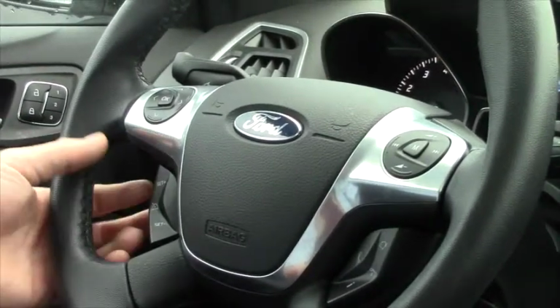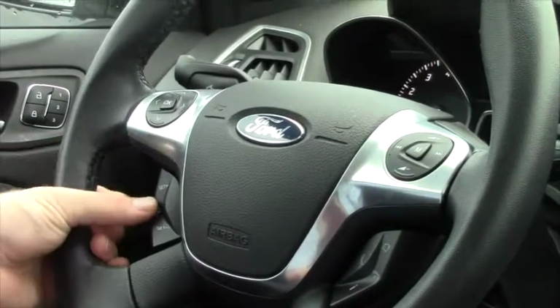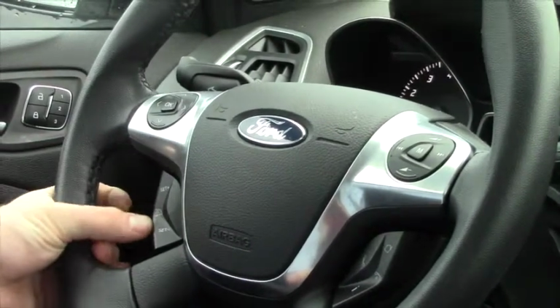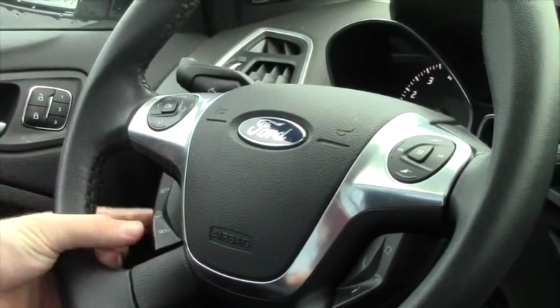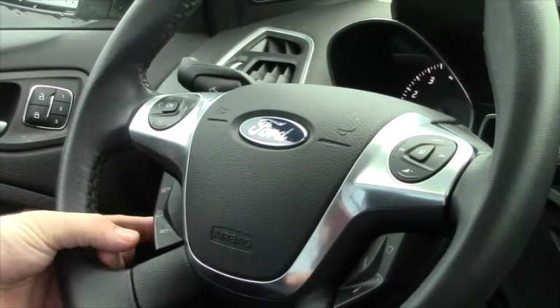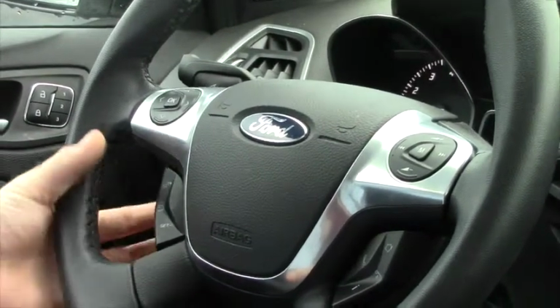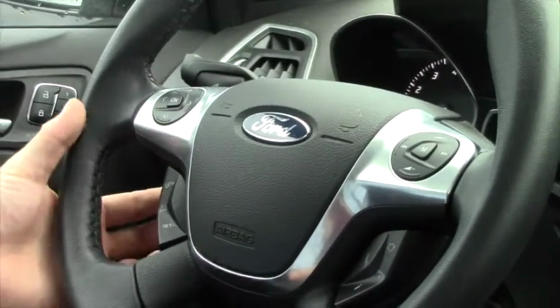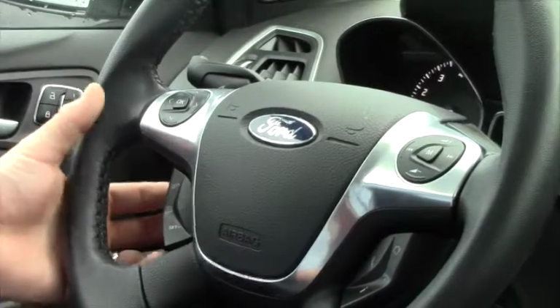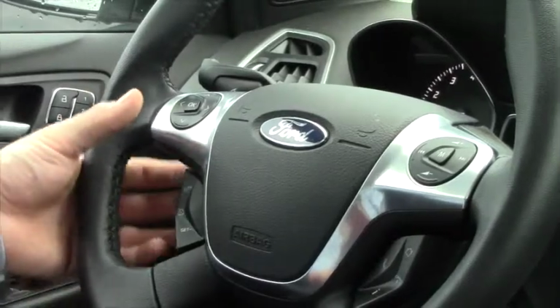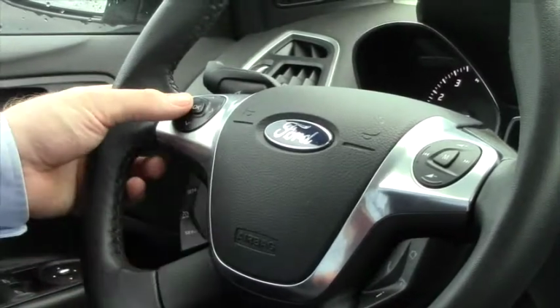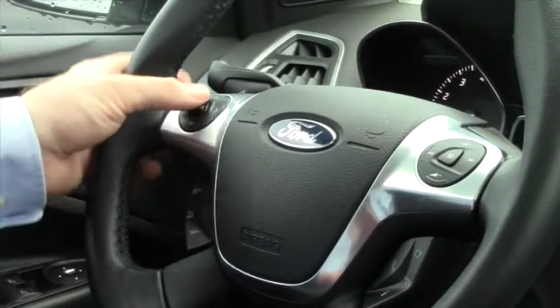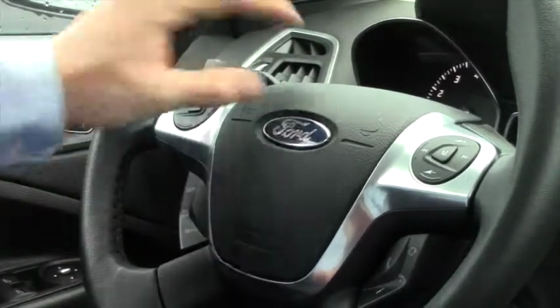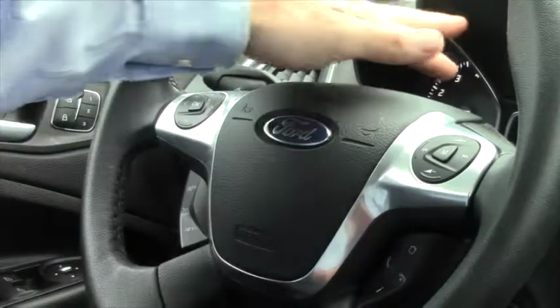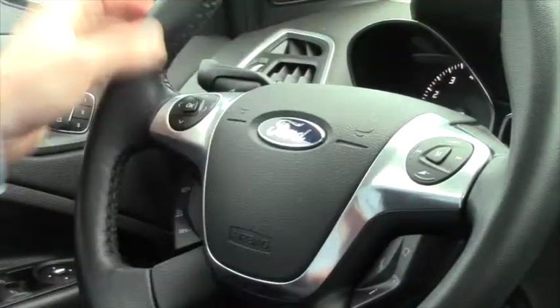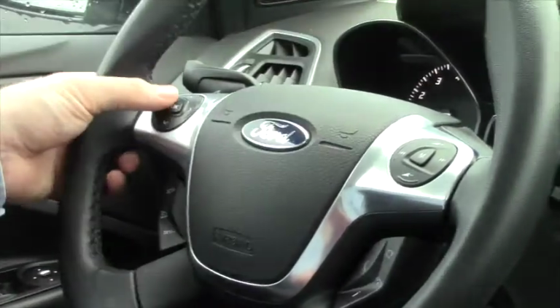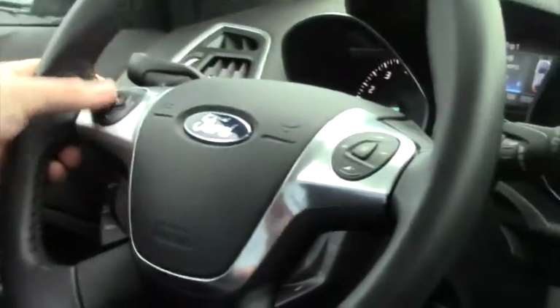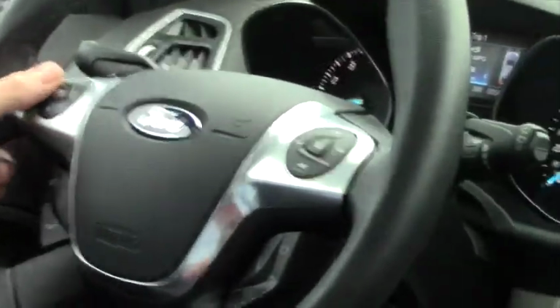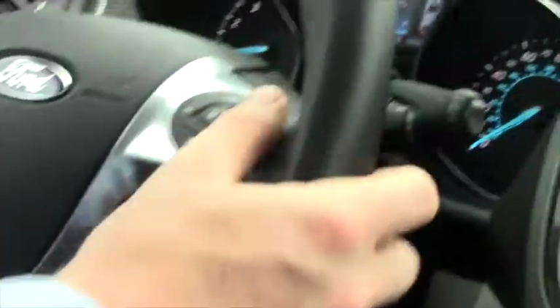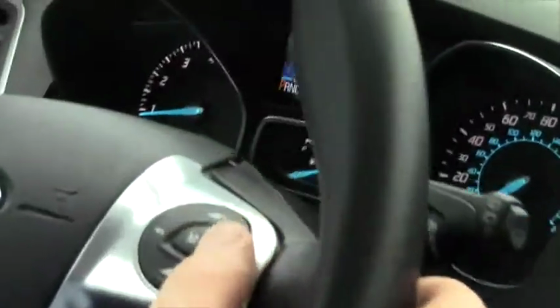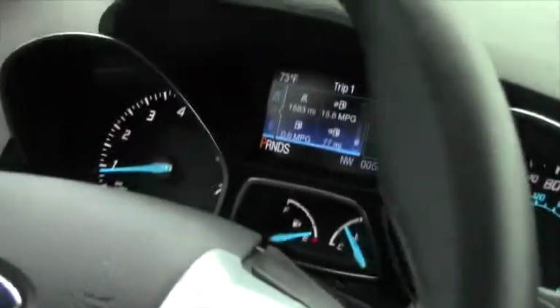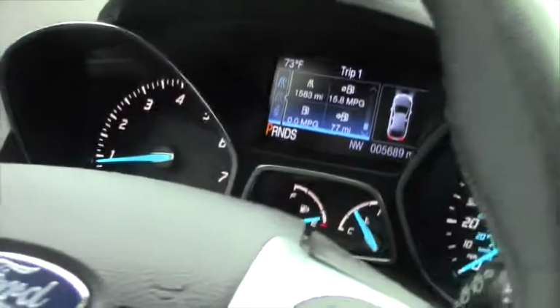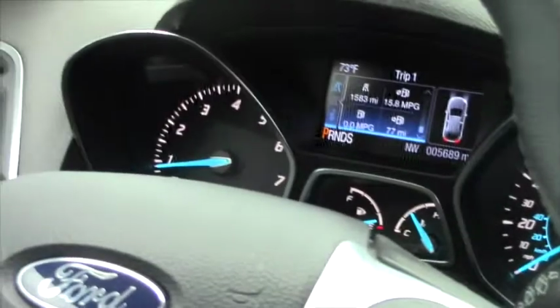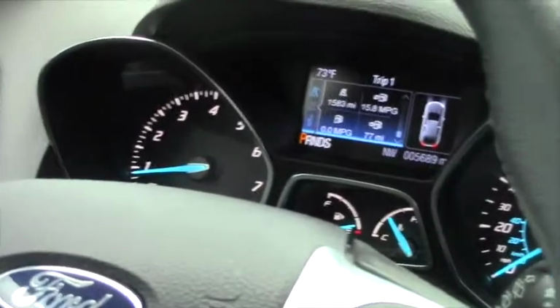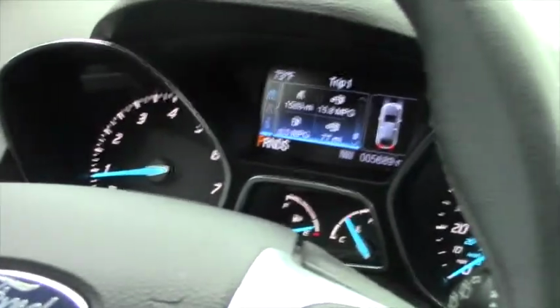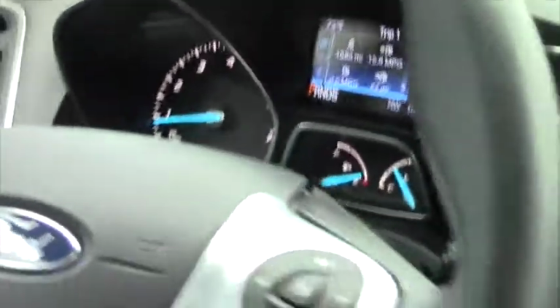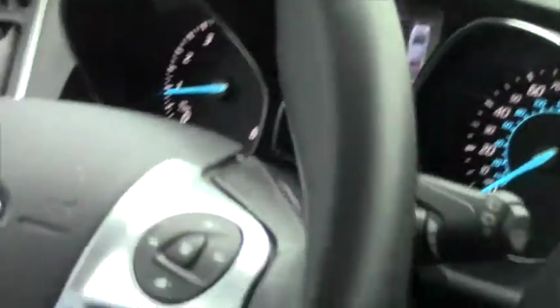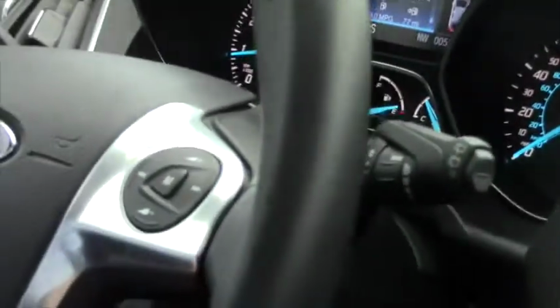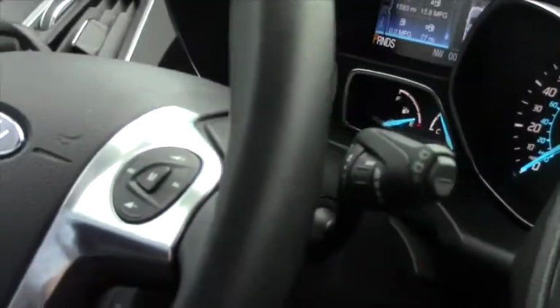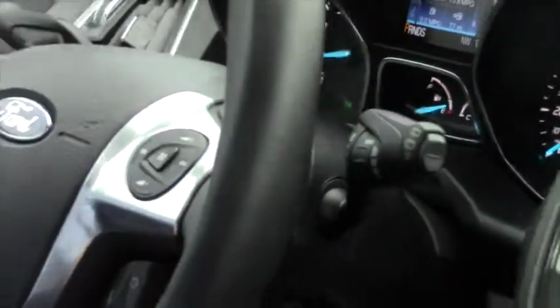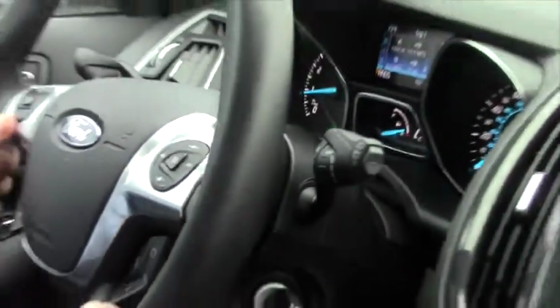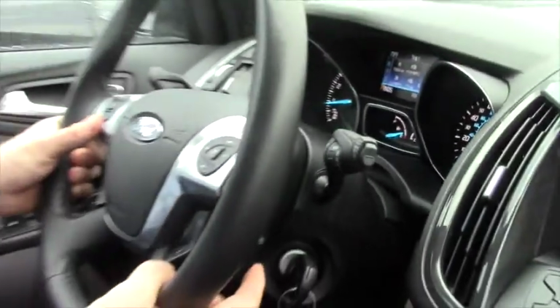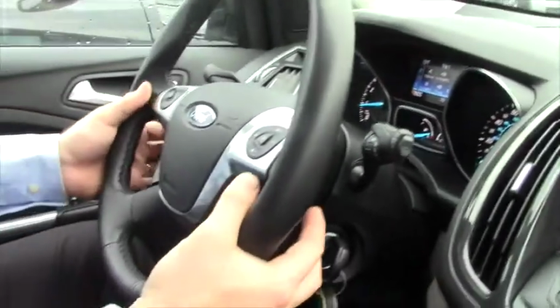It's also on the steering wheel — your cruise. You get your information display controls here, your volume and source control, and push-to-talk Bluetooth controls.